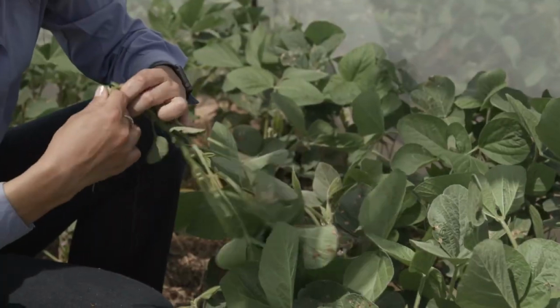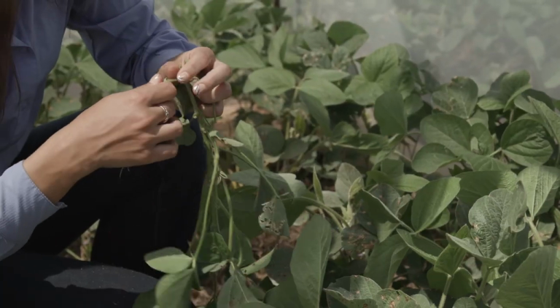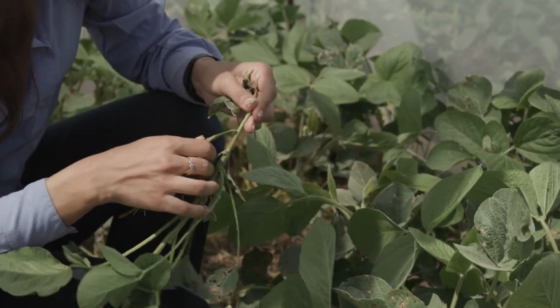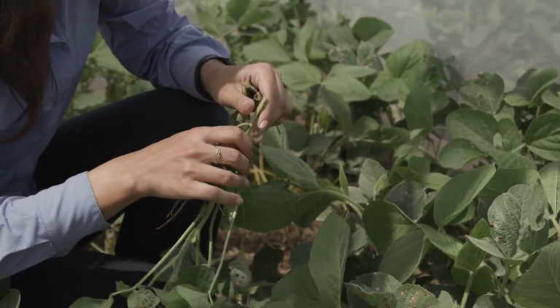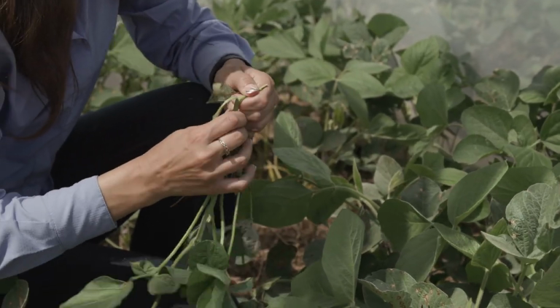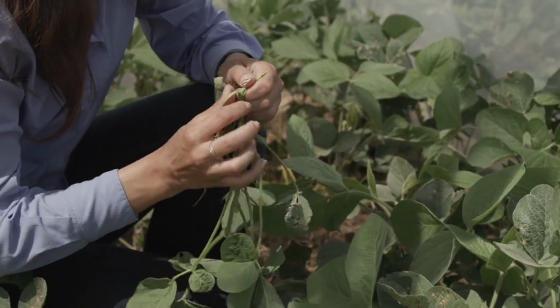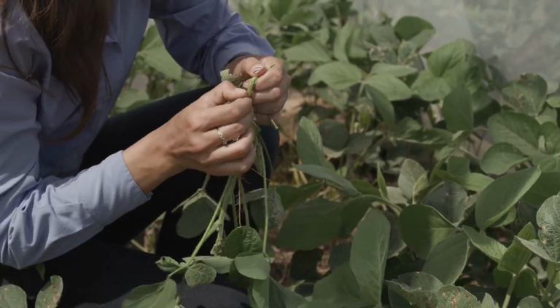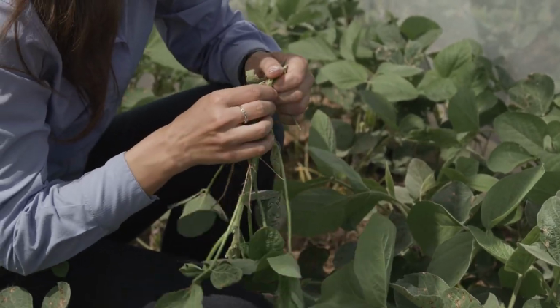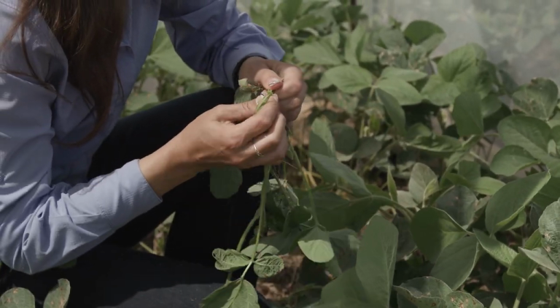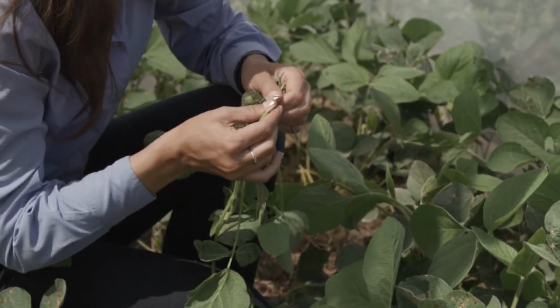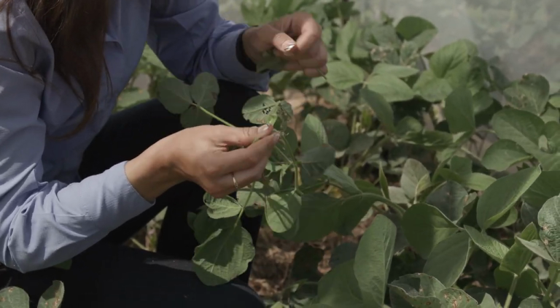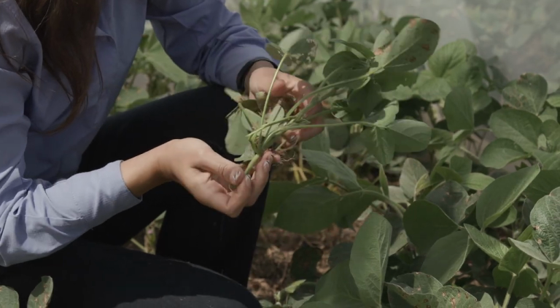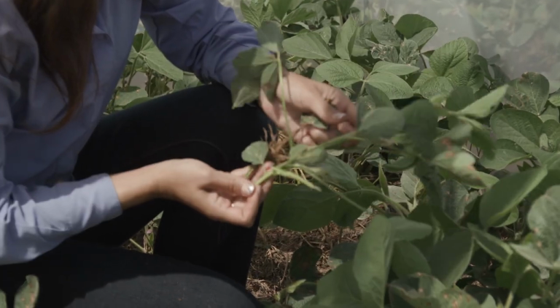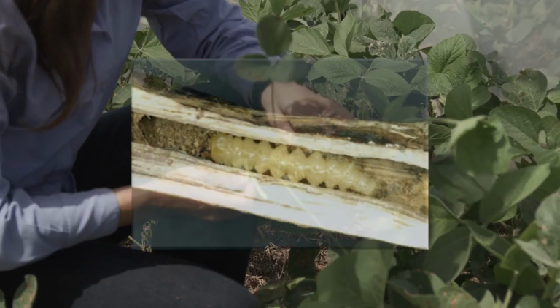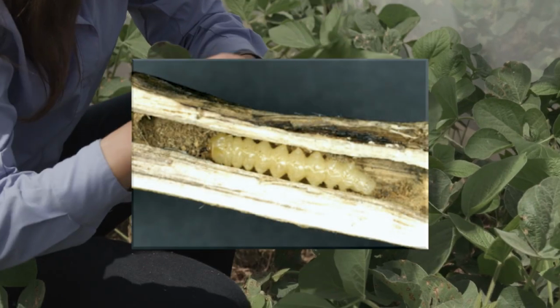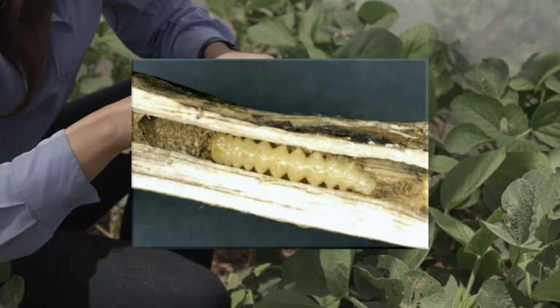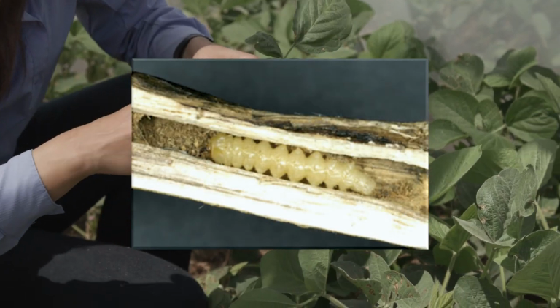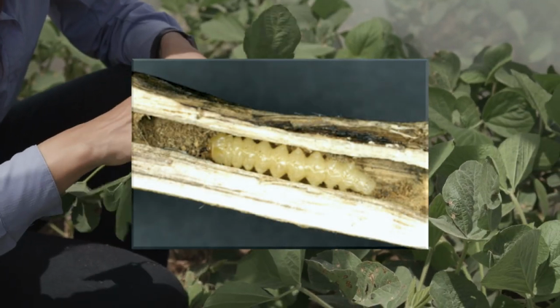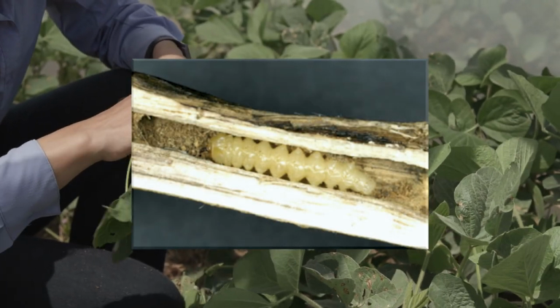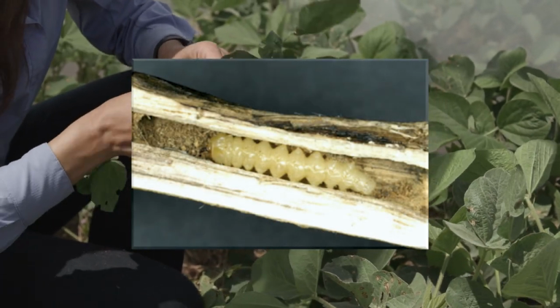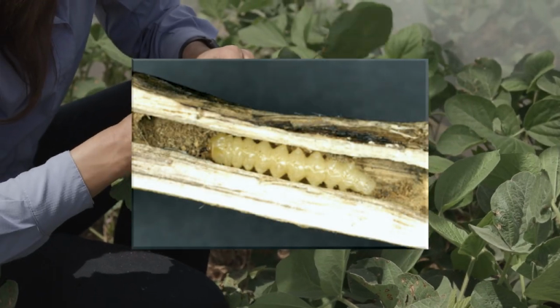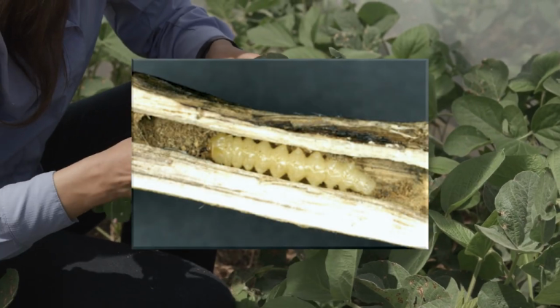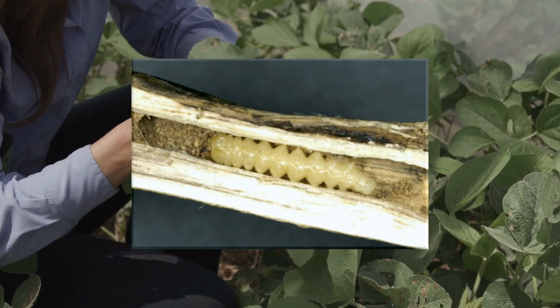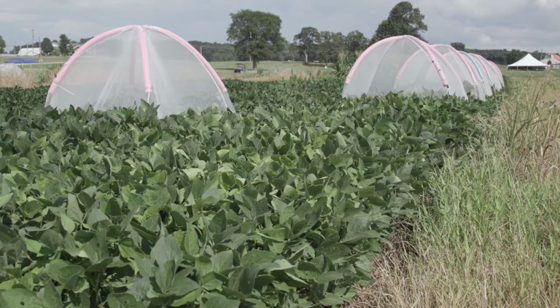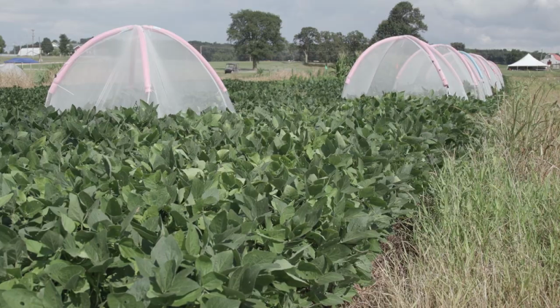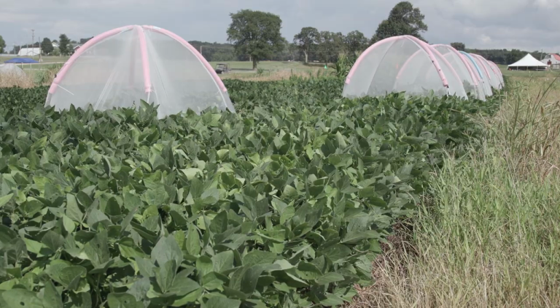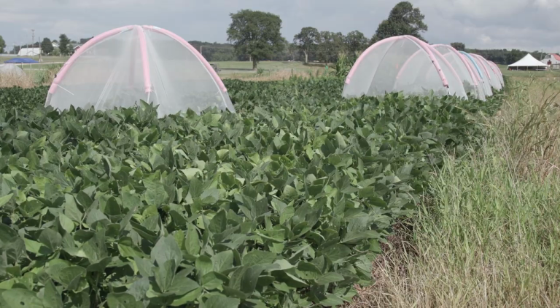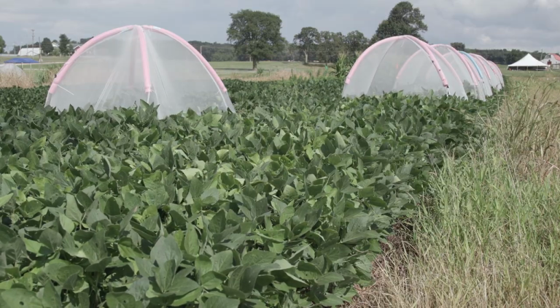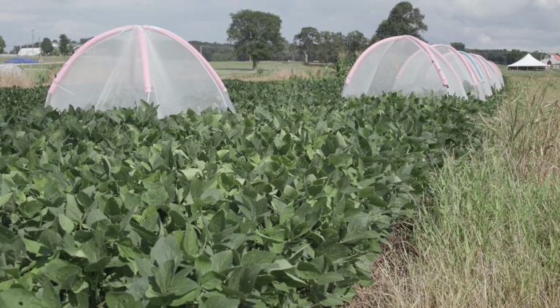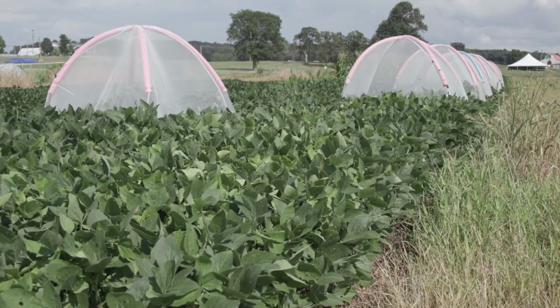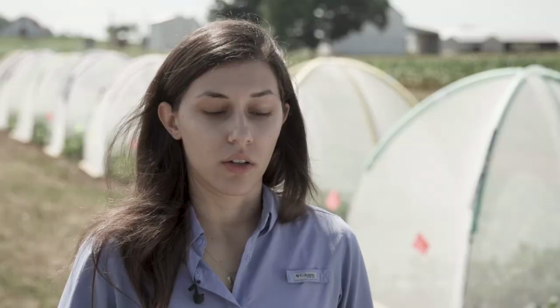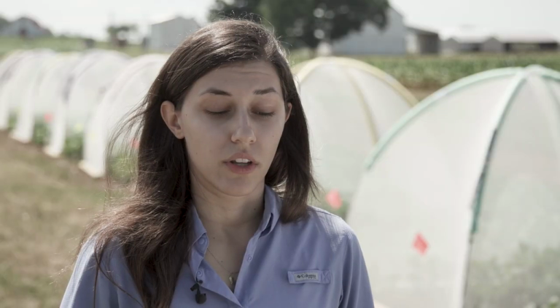For damaged Dectes stem borer, you can identify it by pulling a plant and cutting the stem, where you're going to find a lot of tunnels inside from the feeding.